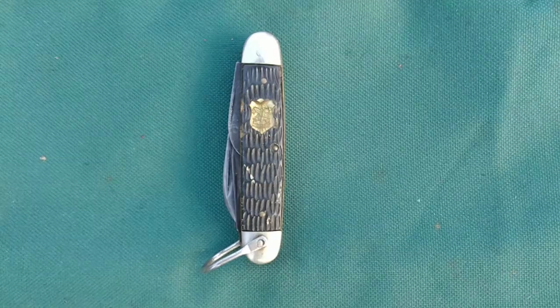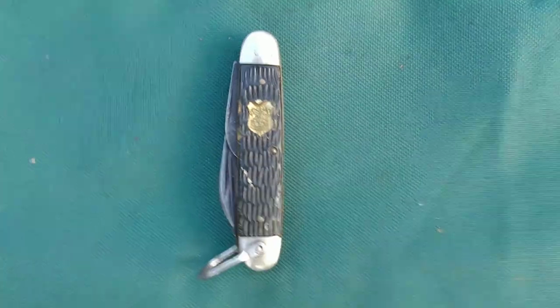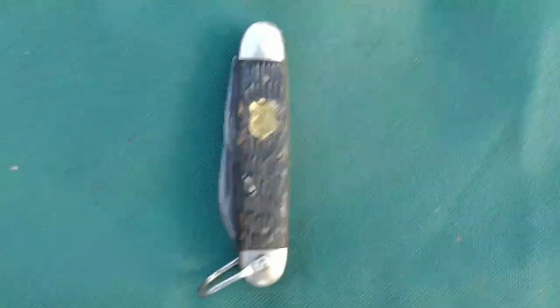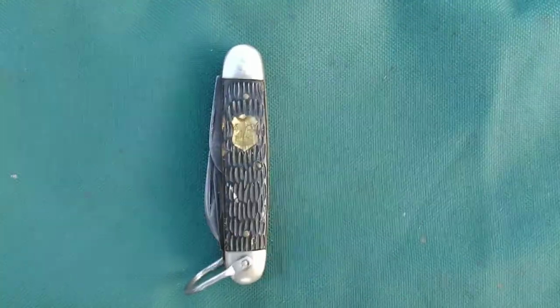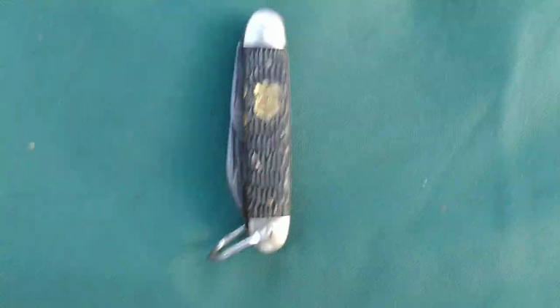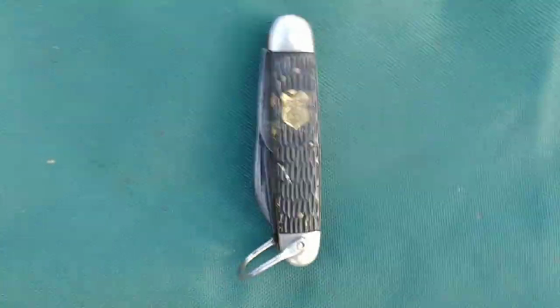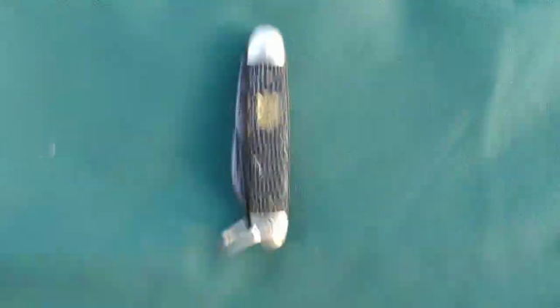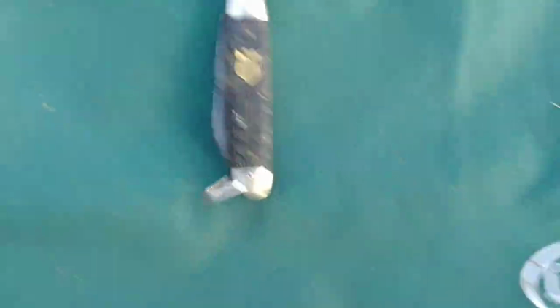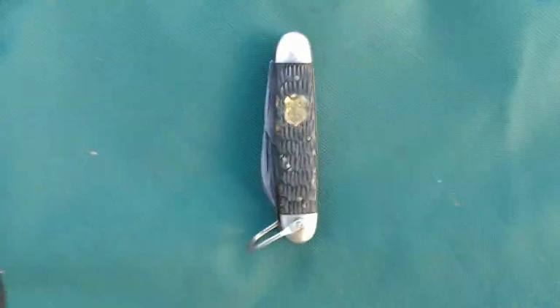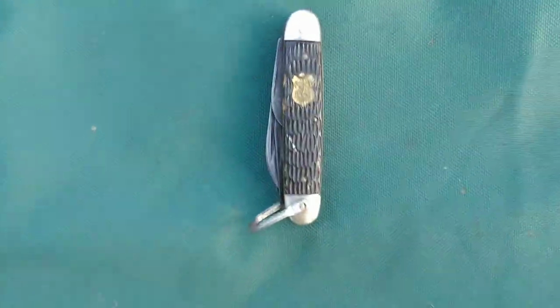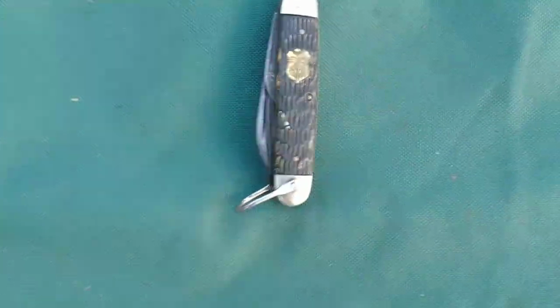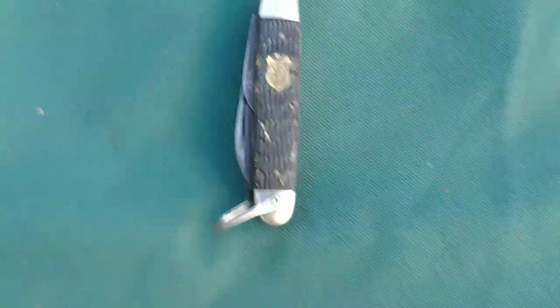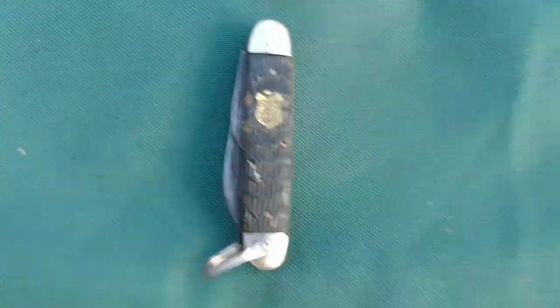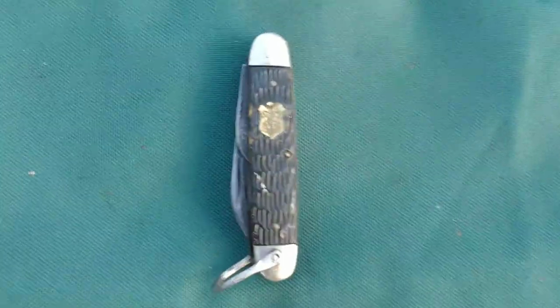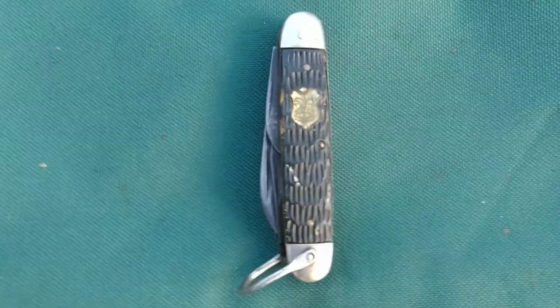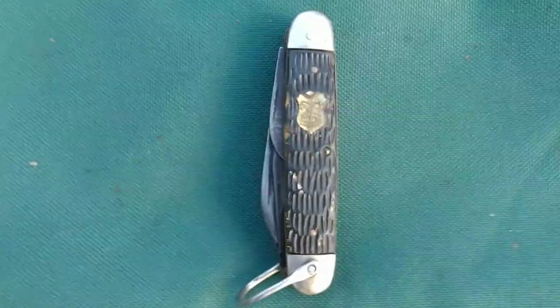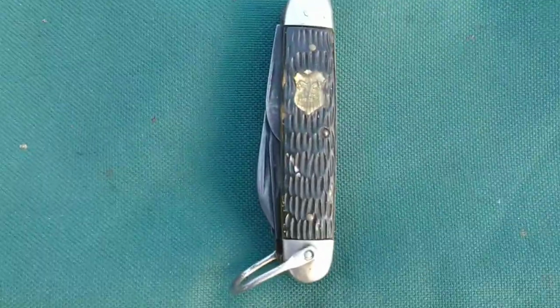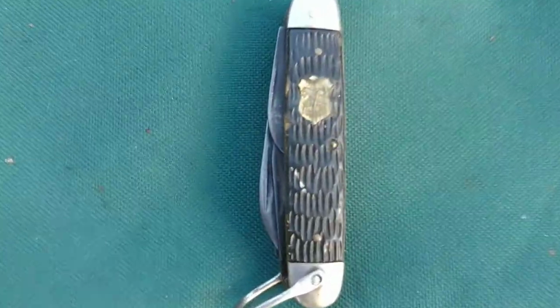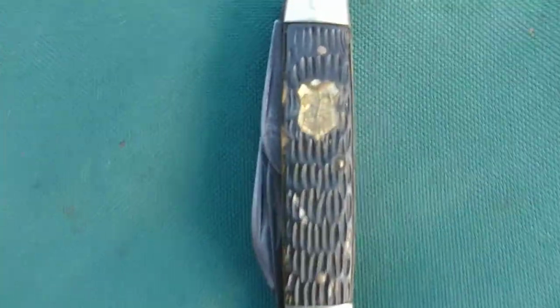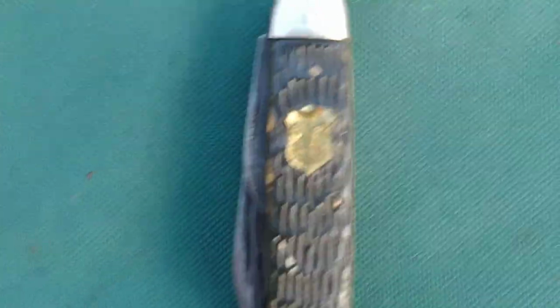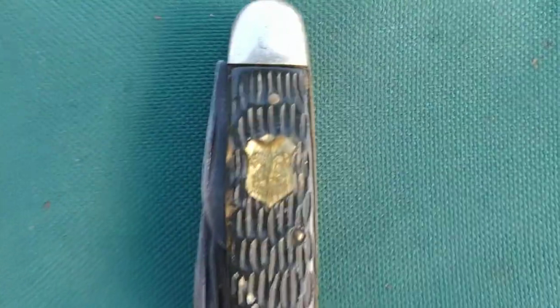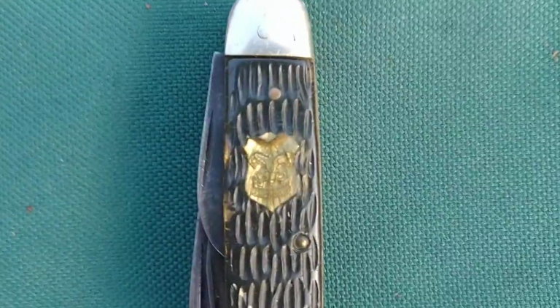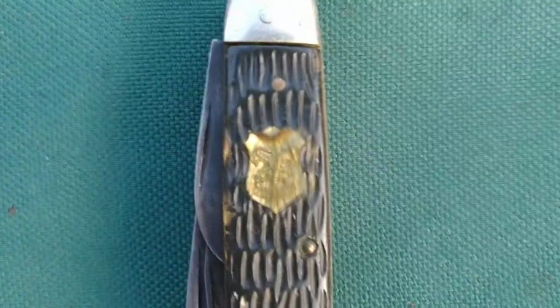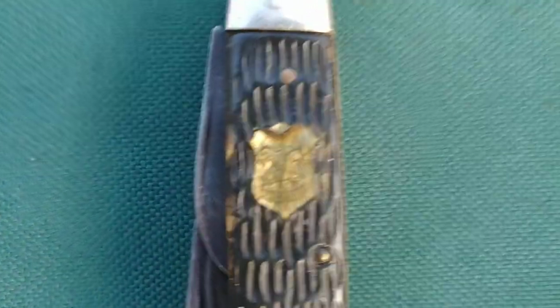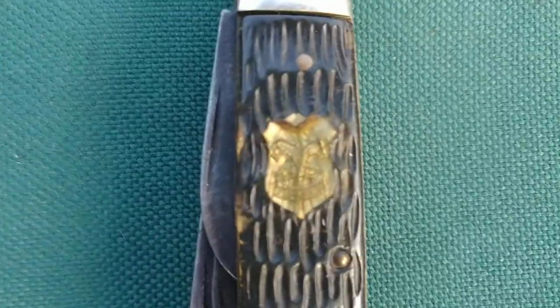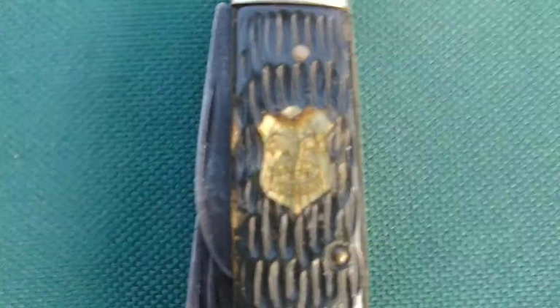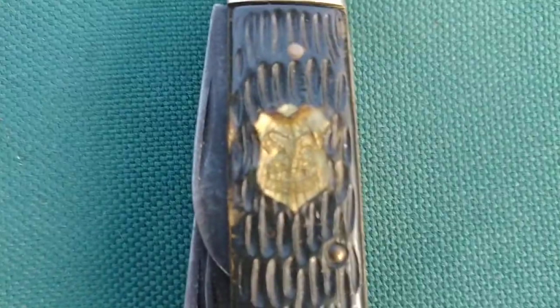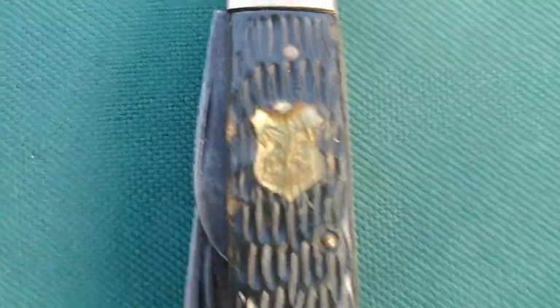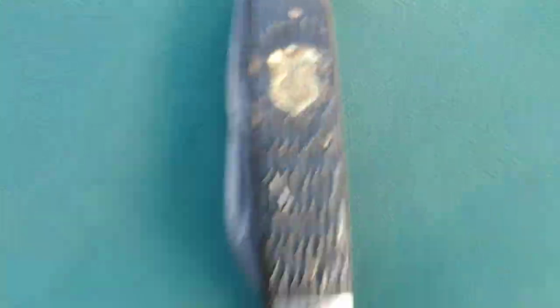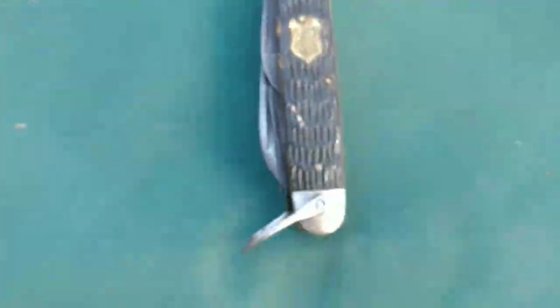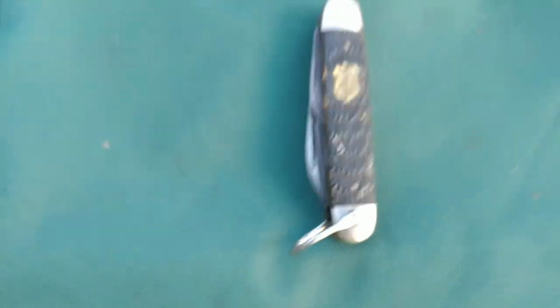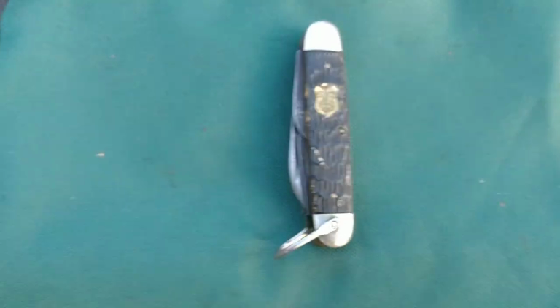I don't think I've ever shot a knife video from my YouTube. I sell knives, but I don't ever do it. Alright, this is a Boy Scout. Yeah, you can see it in there. It's pretty crazed.